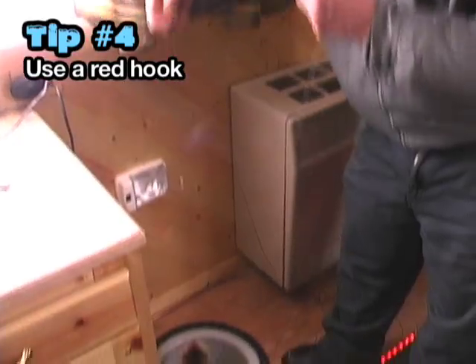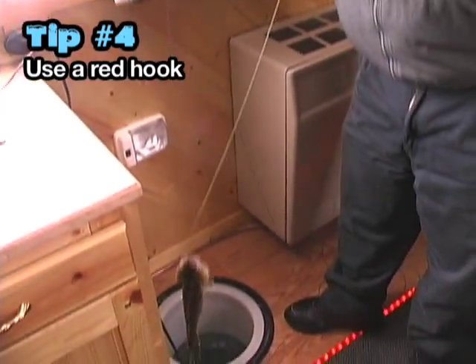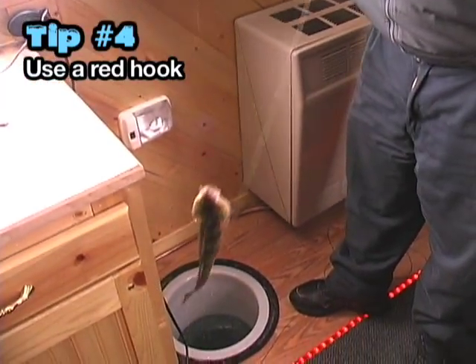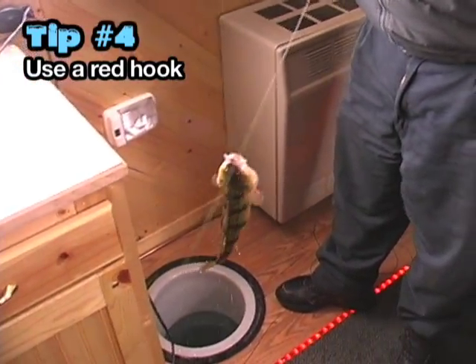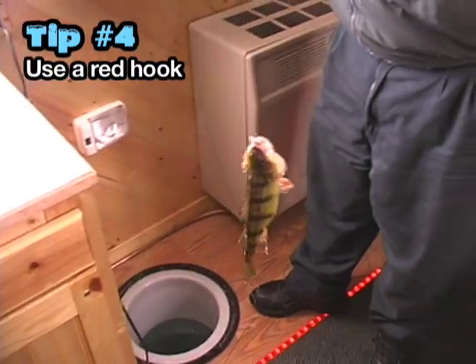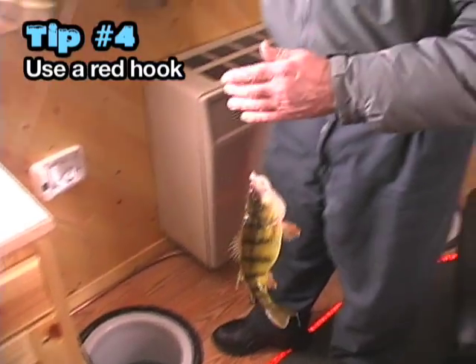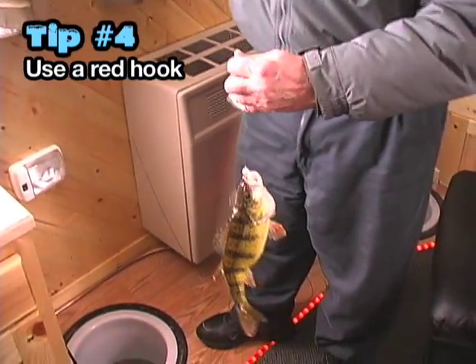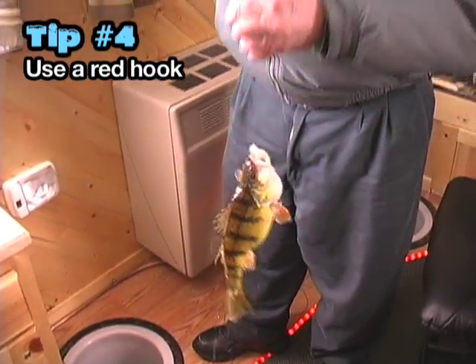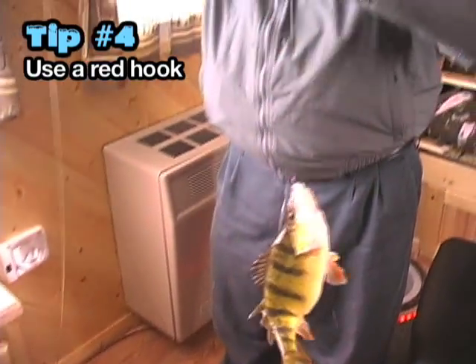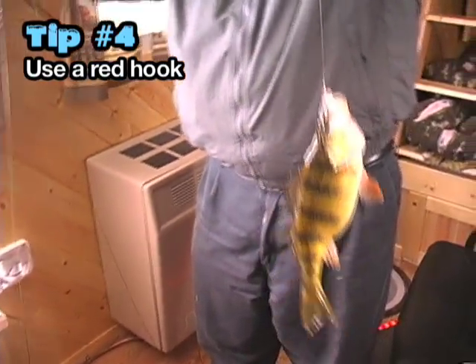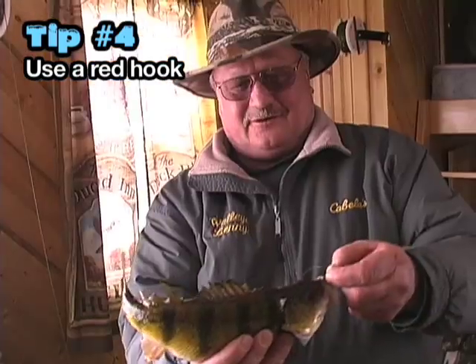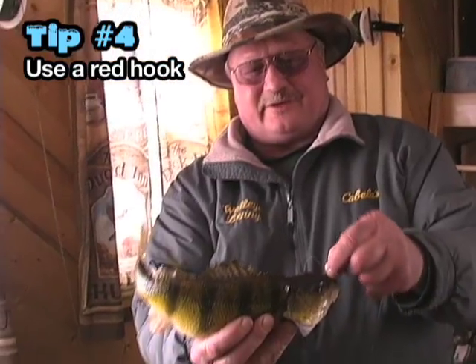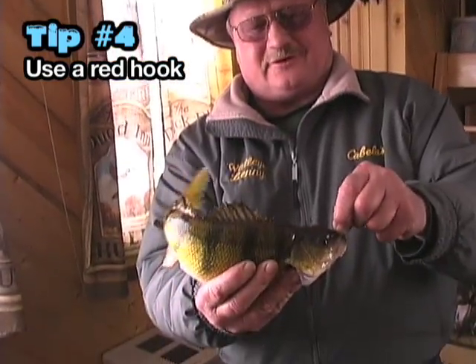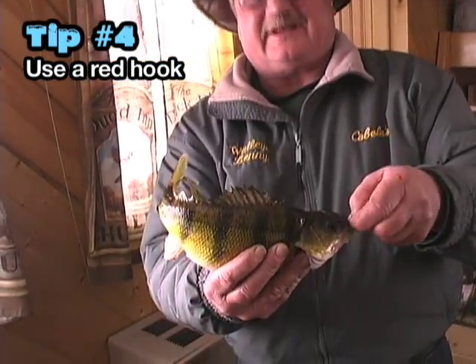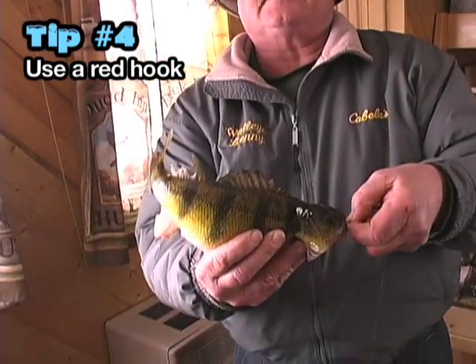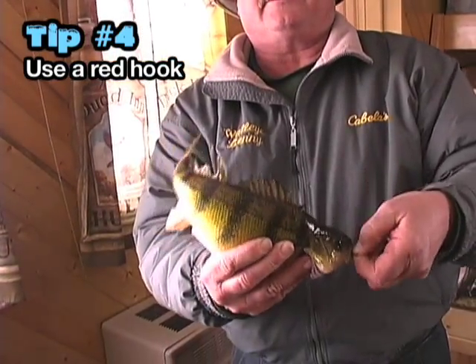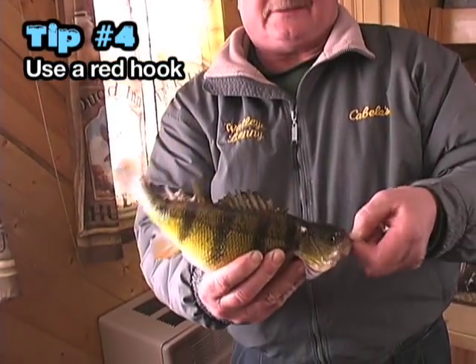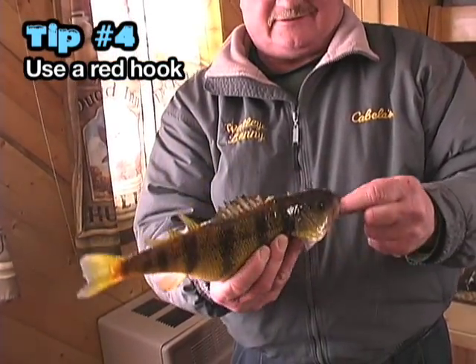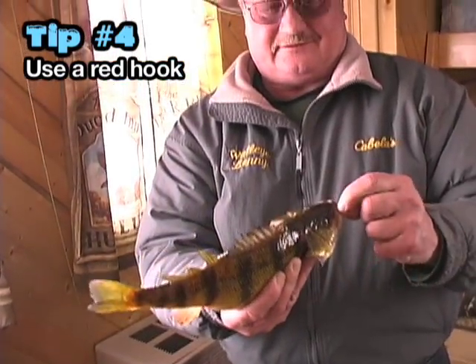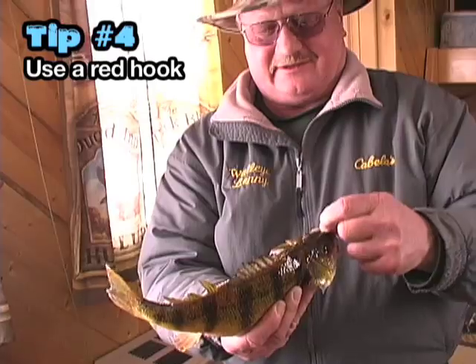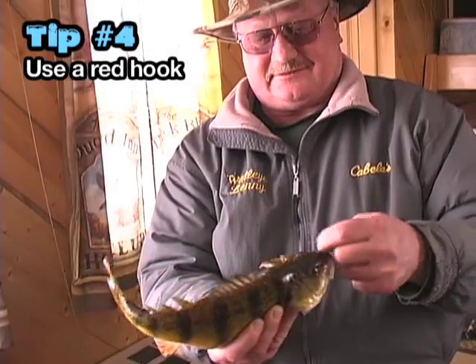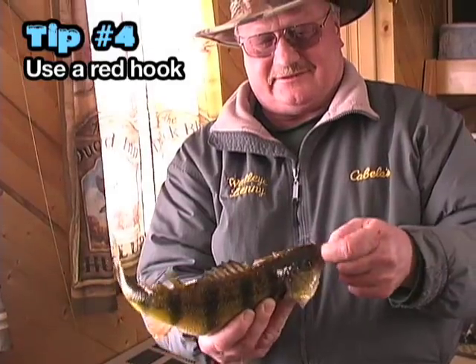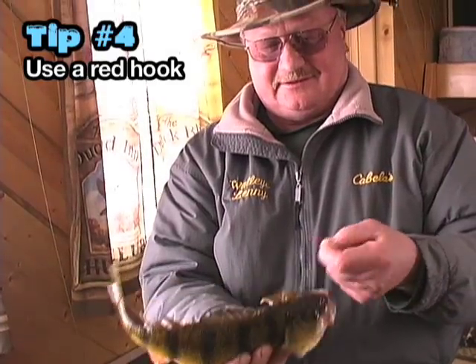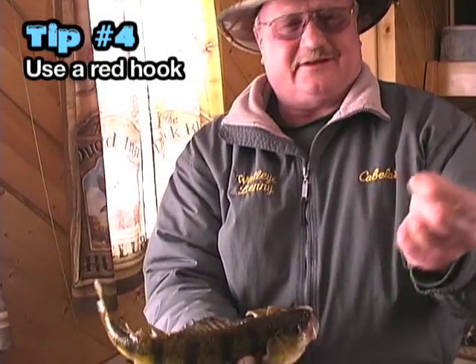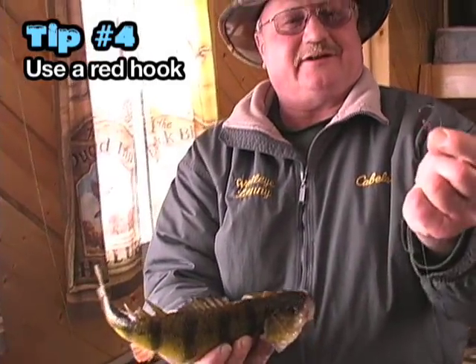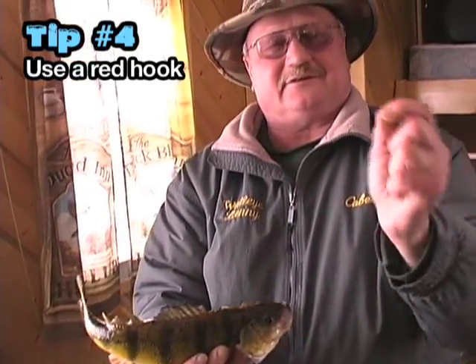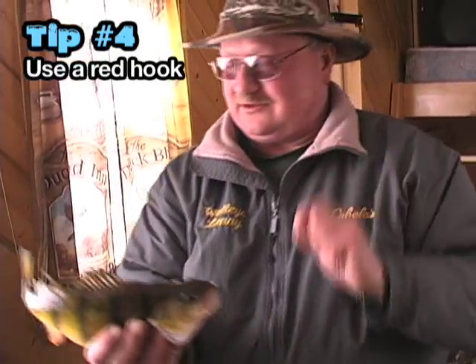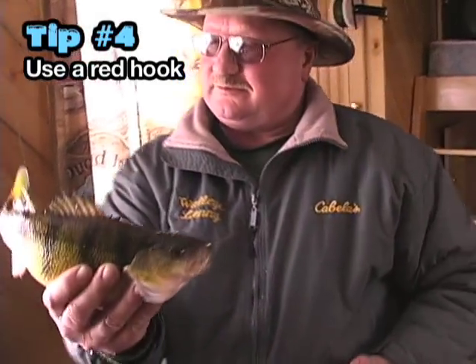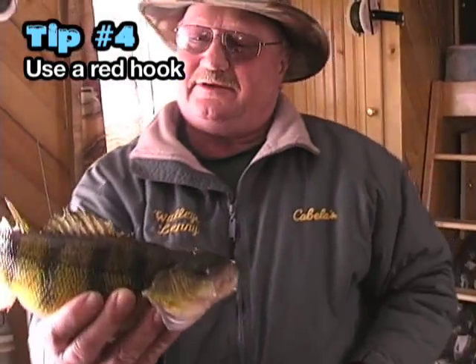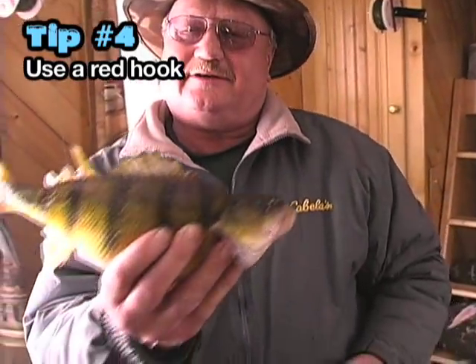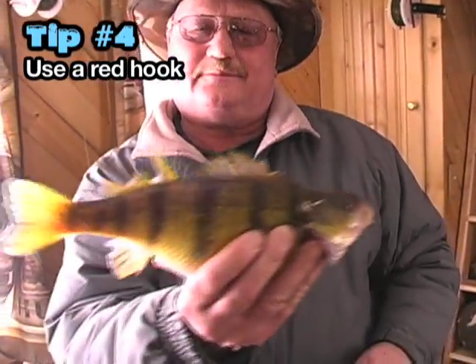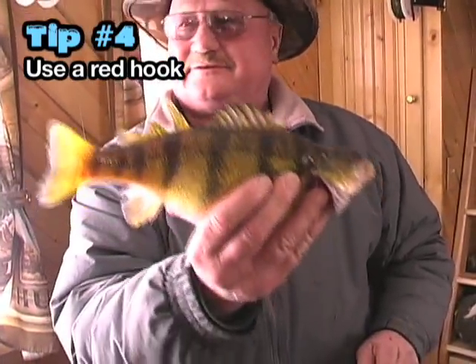Oh, we got a nice big perch! Red hook — that's the secret, guys. Red hook, red hook. See? Got a red hook, caught the big perch.